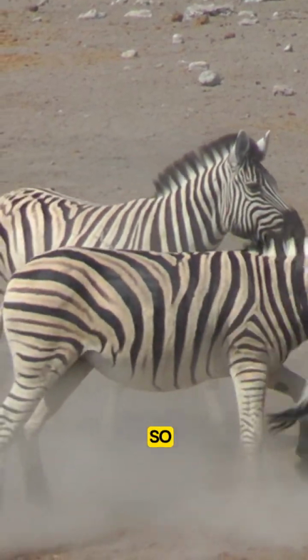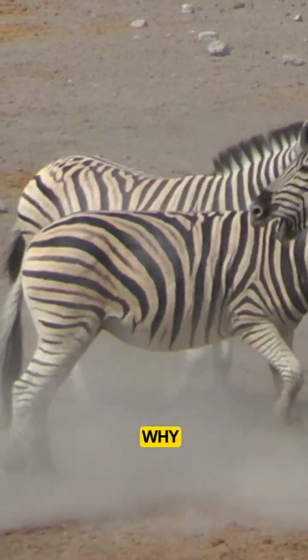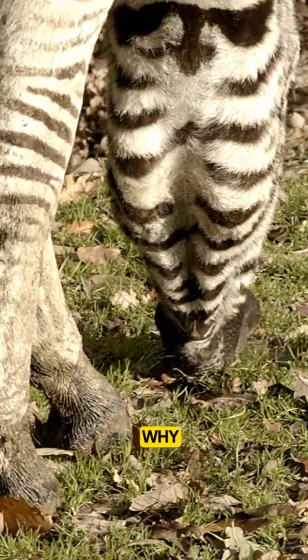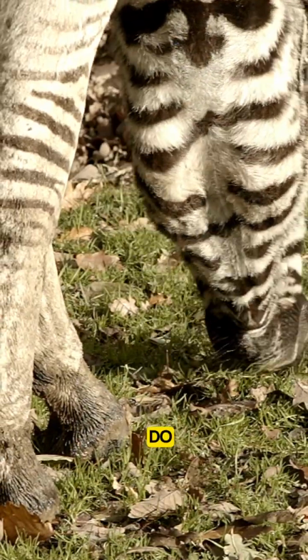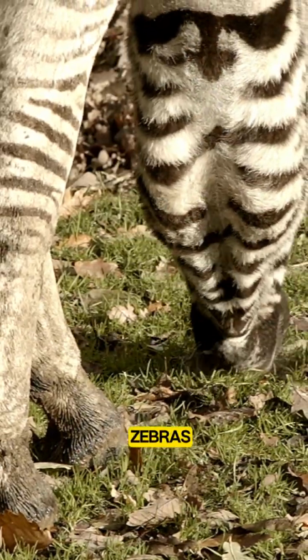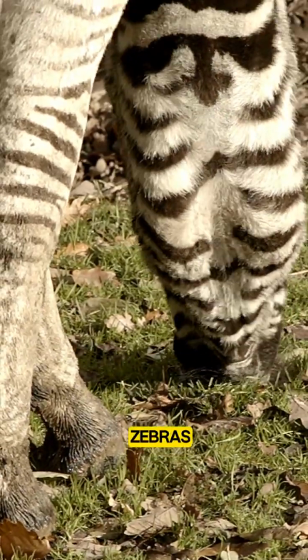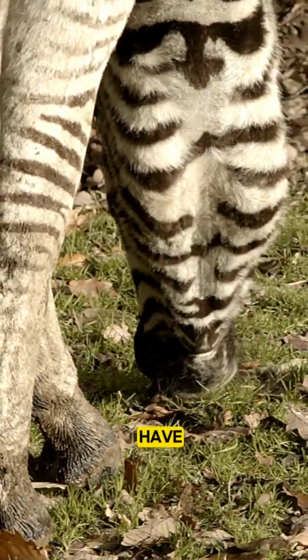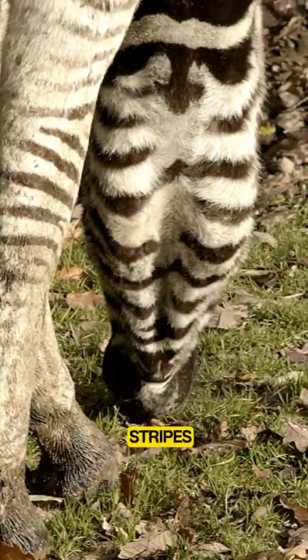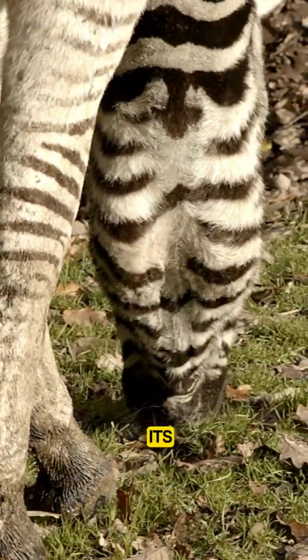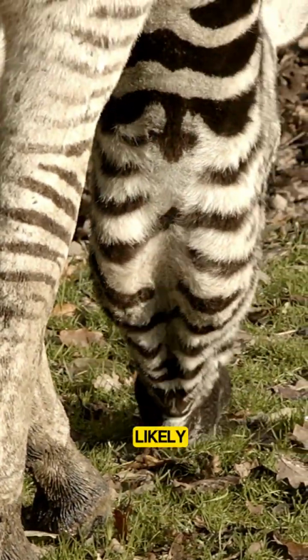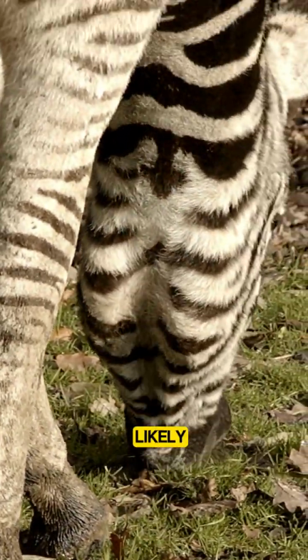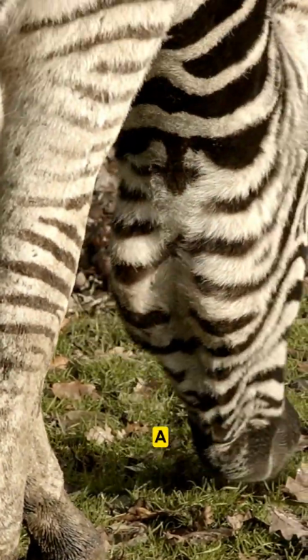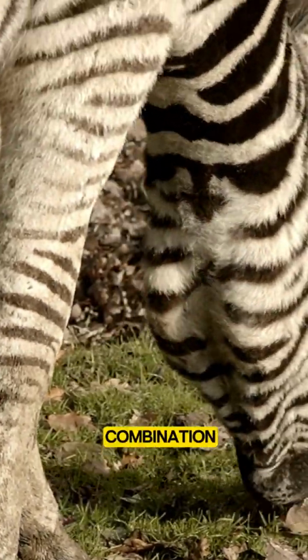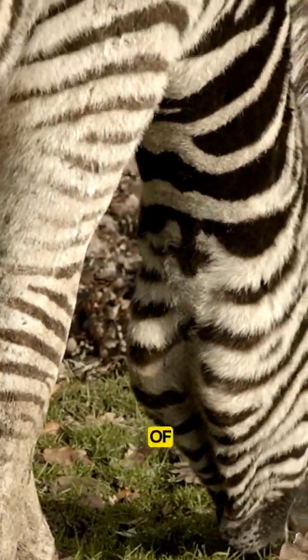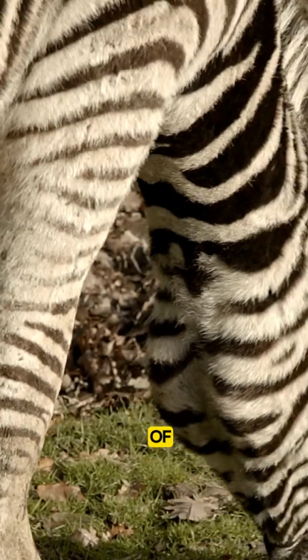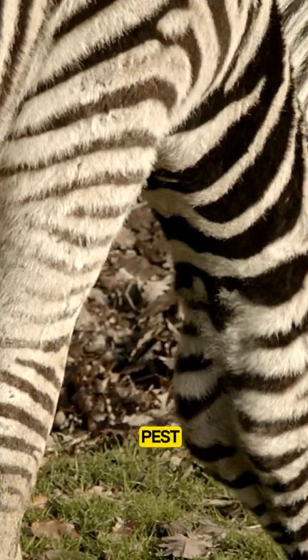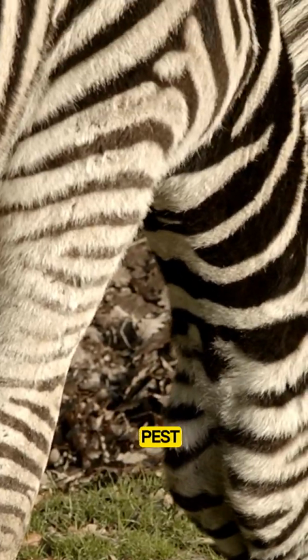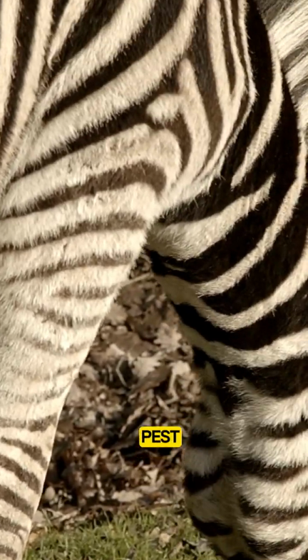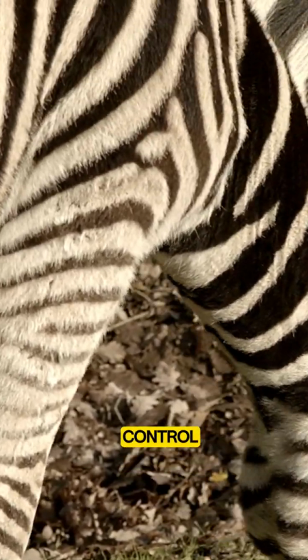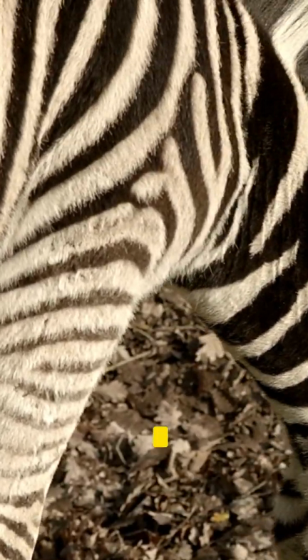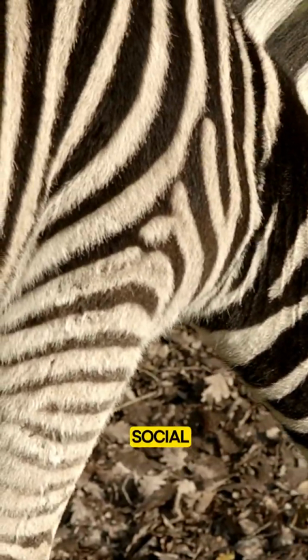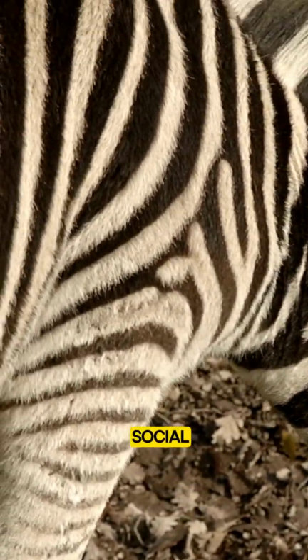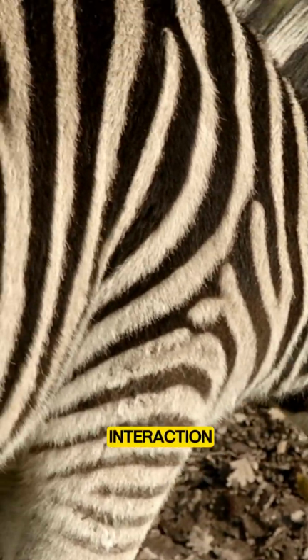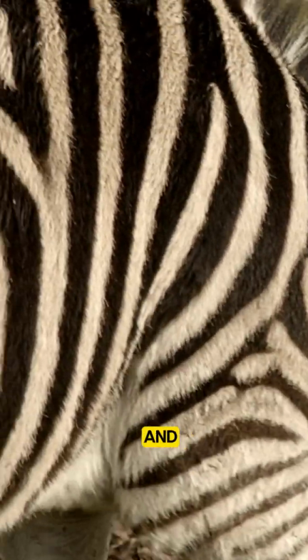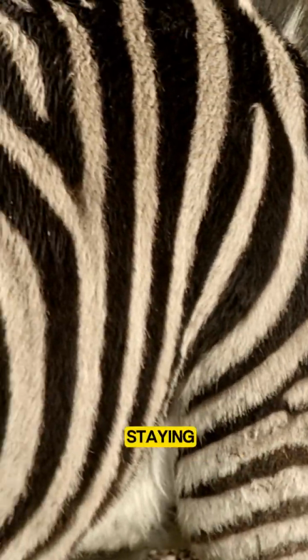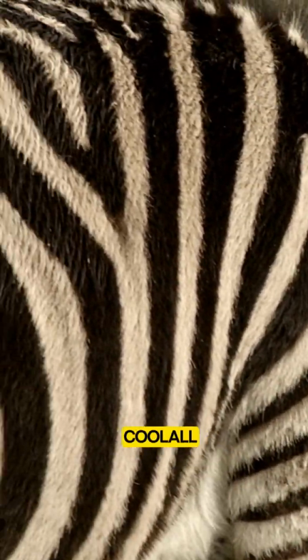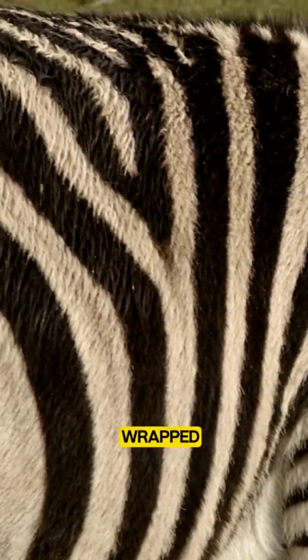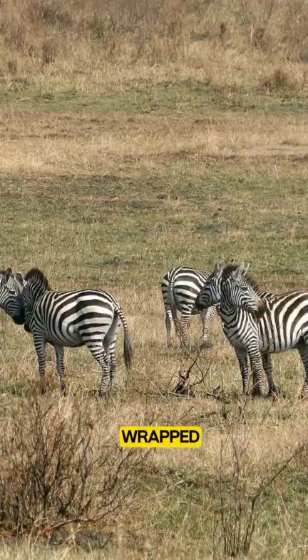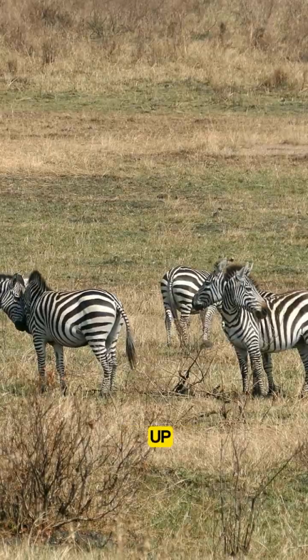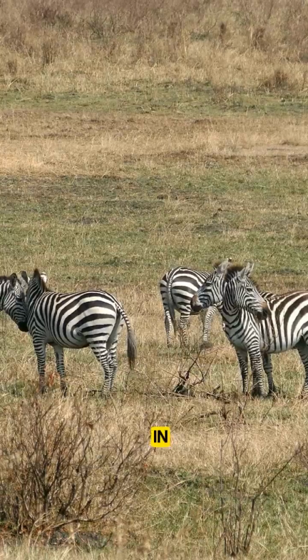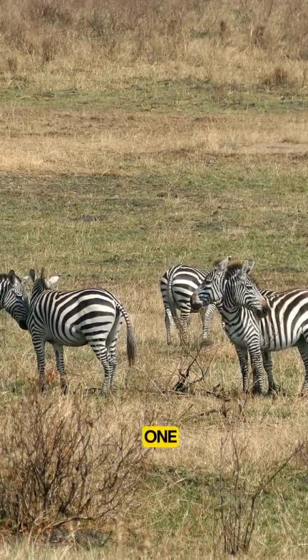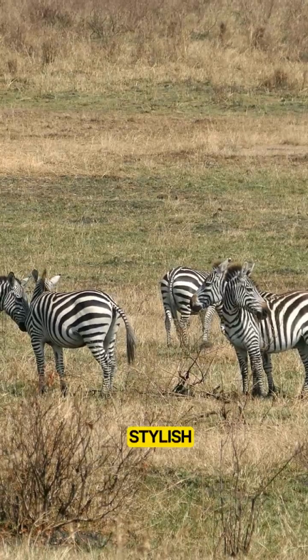So, why do zebras have stripes? It's likely a combination of camouflage, pest control, social interaction, and staying cool — all wrapped up in one stylish package.